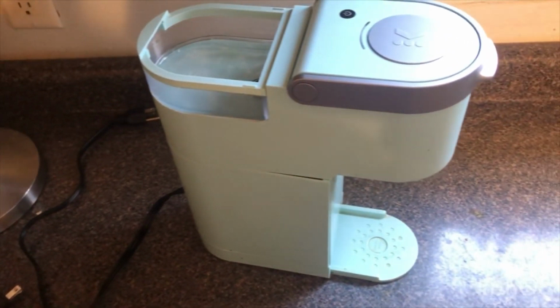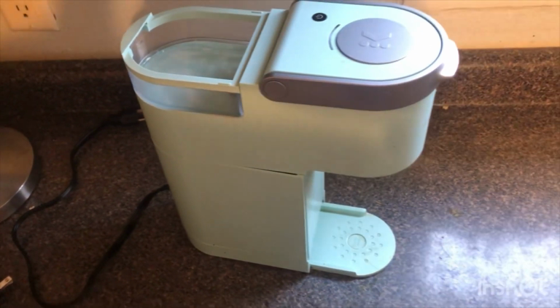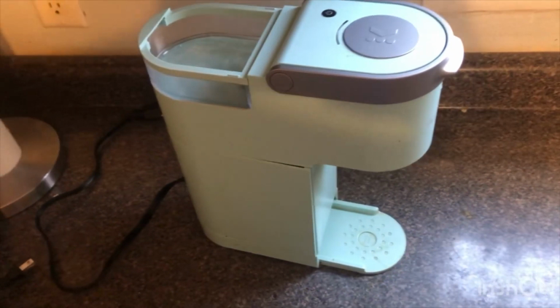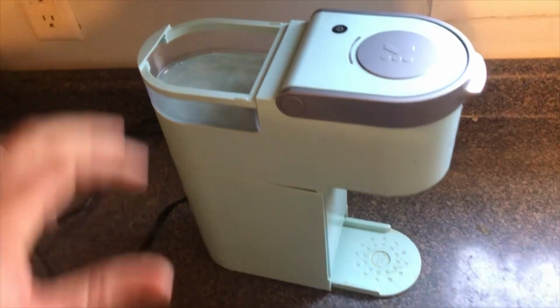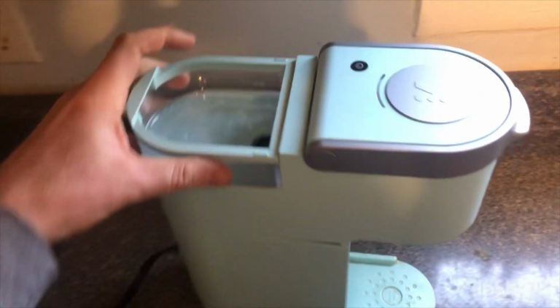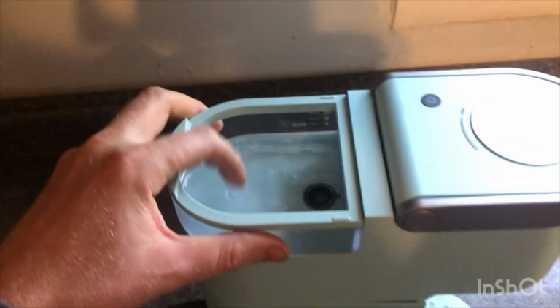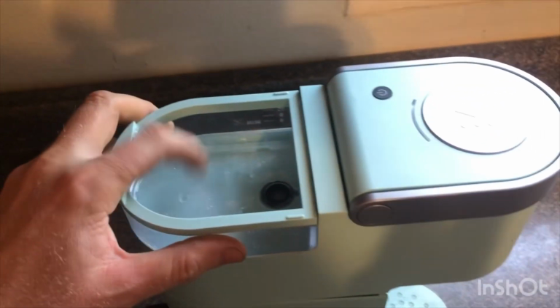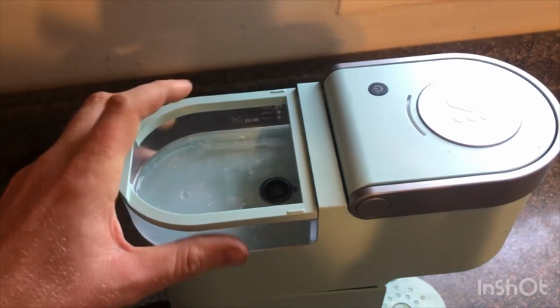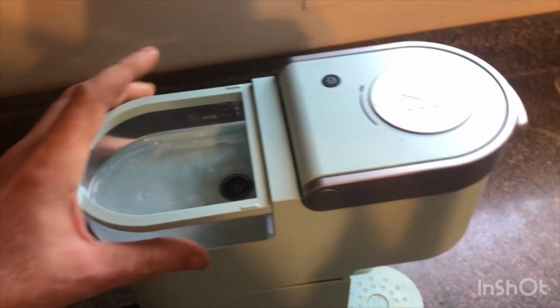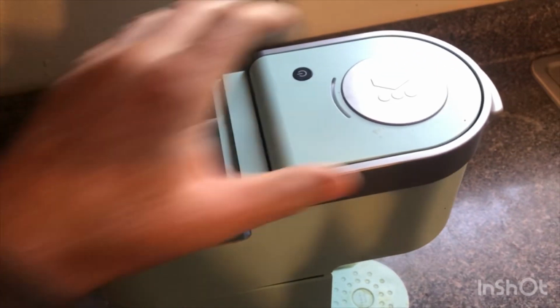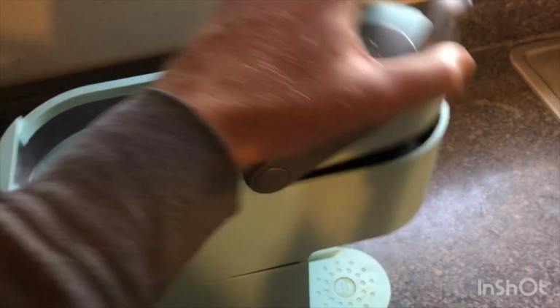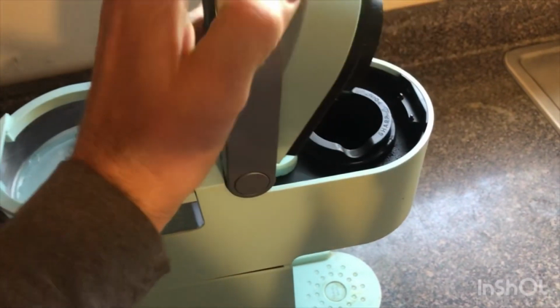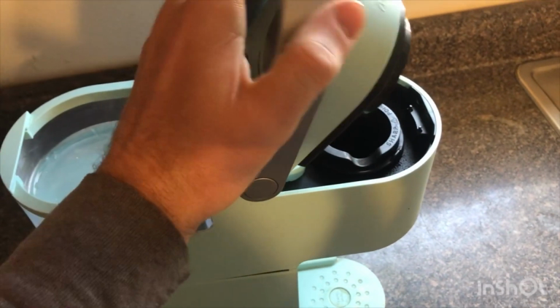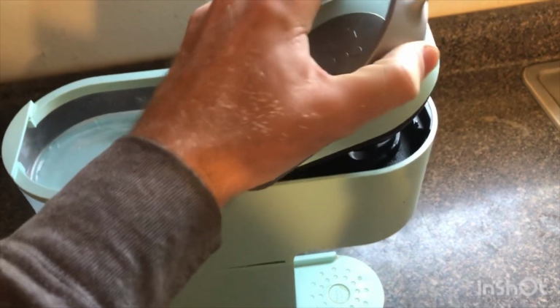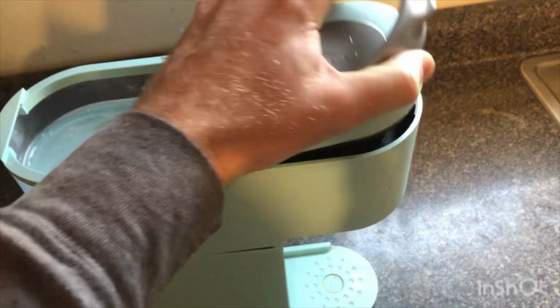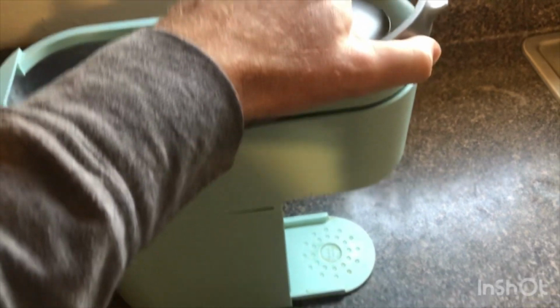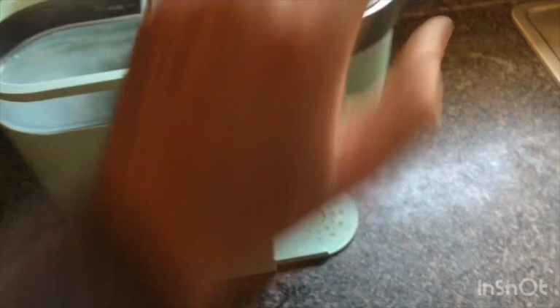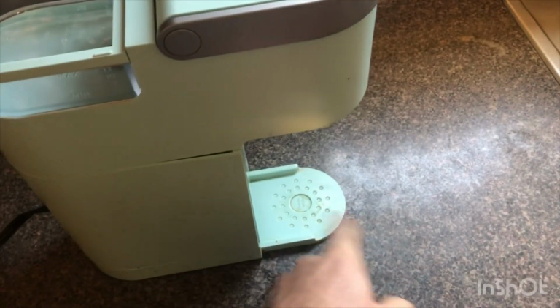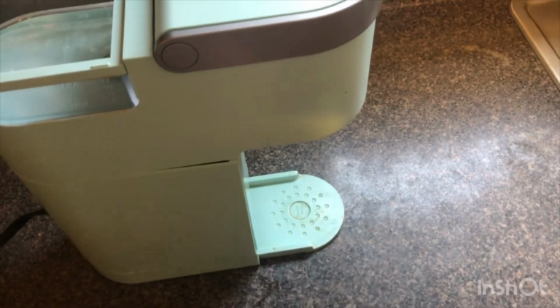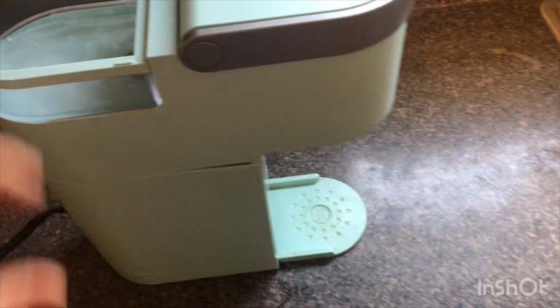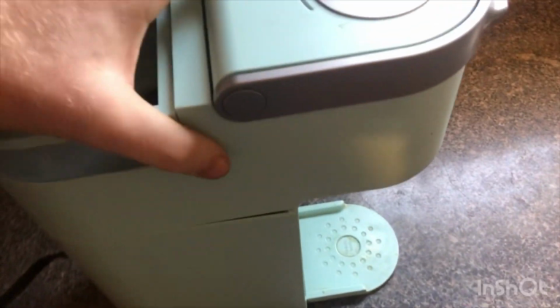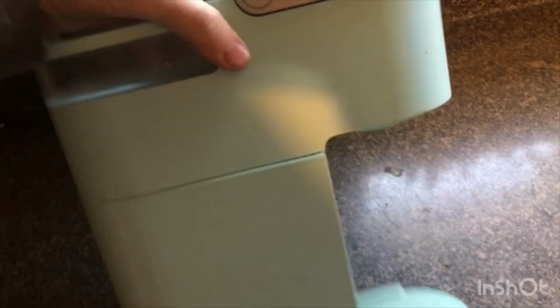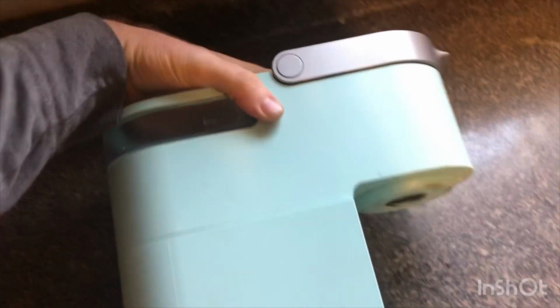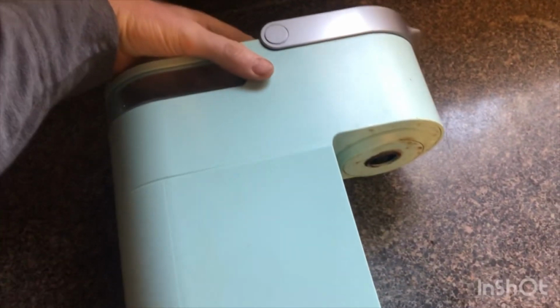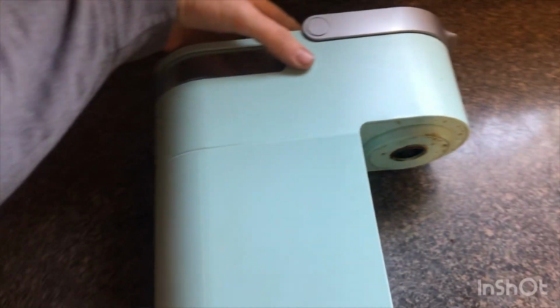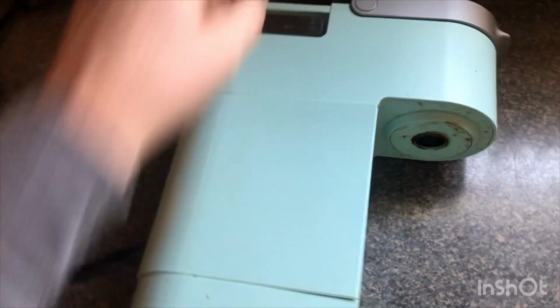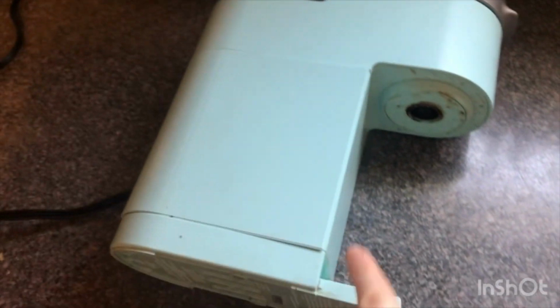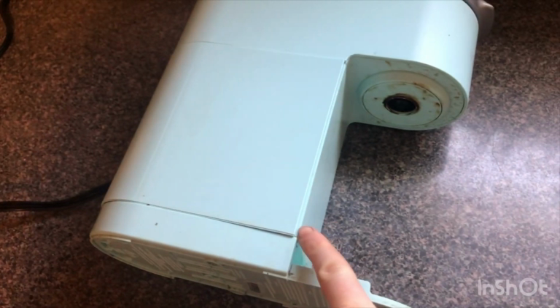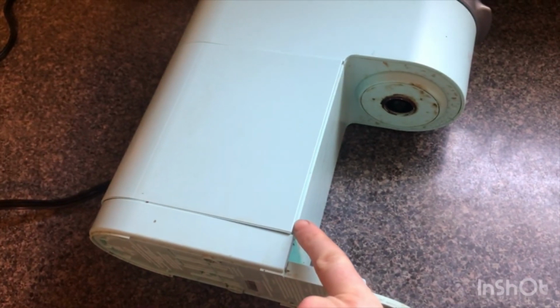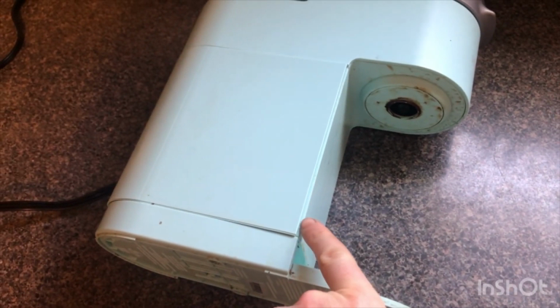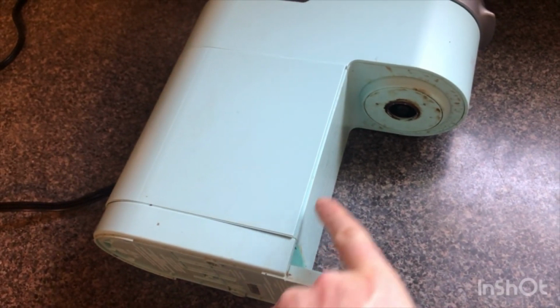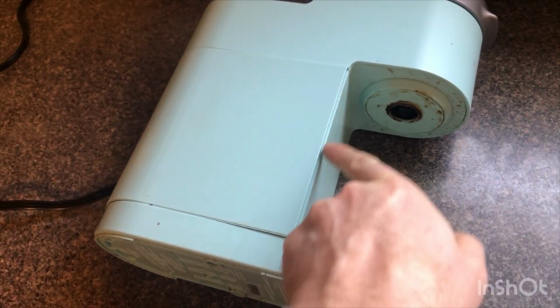Make sure your reservoir is empty and make sure you don't have a cake-up in there. Pull out your bottom tray, lay your Keurig on its side — there are three clips, one here, one here, one here.